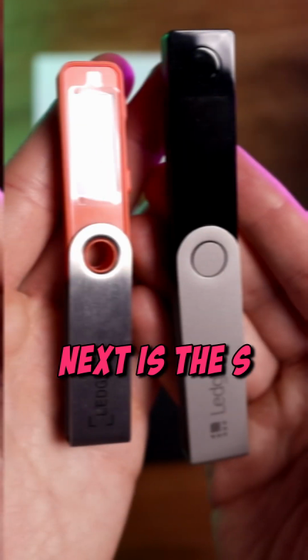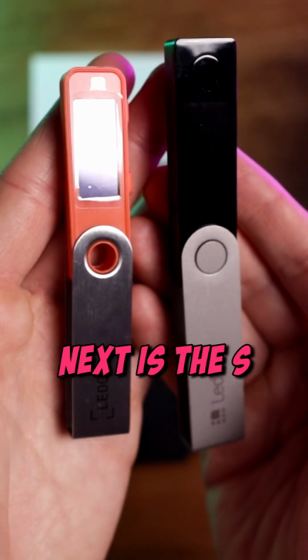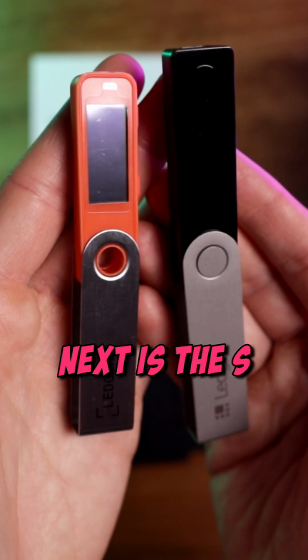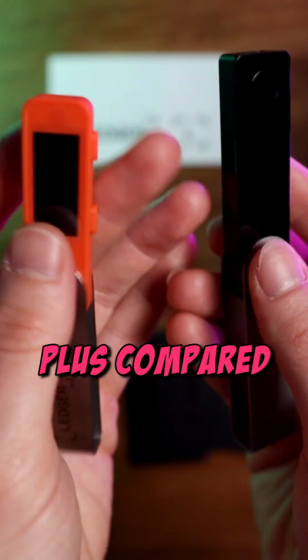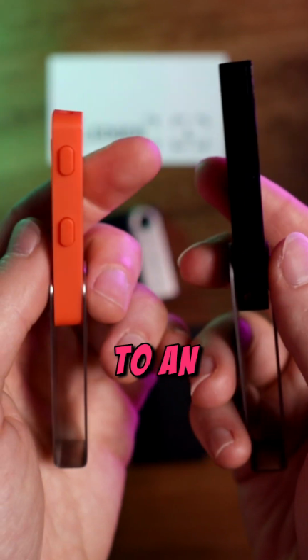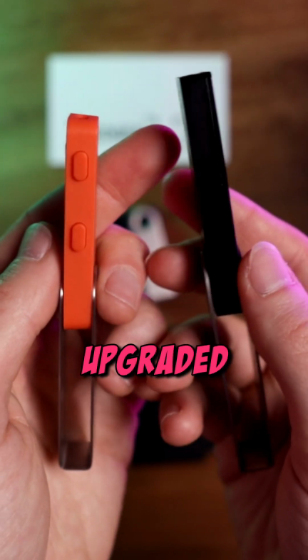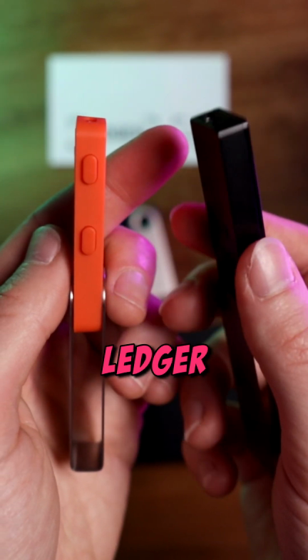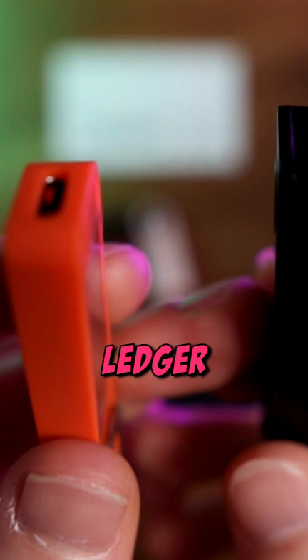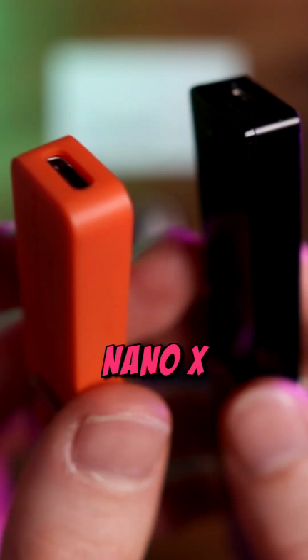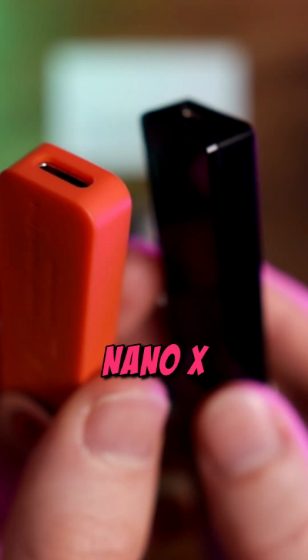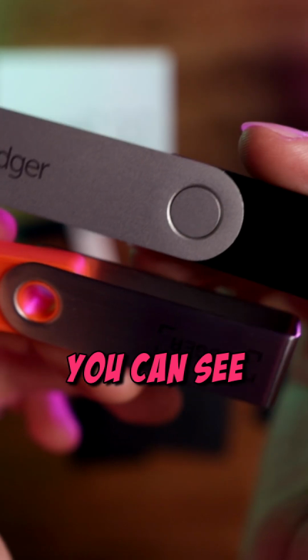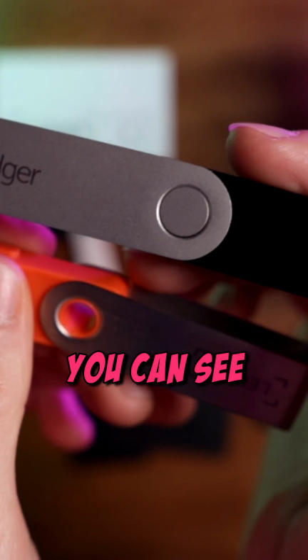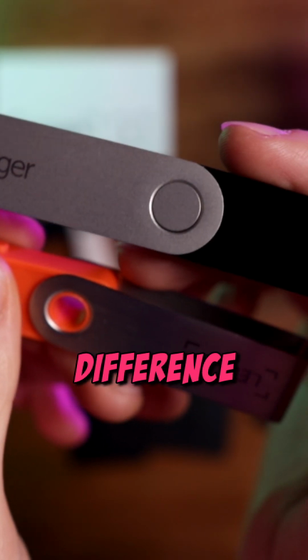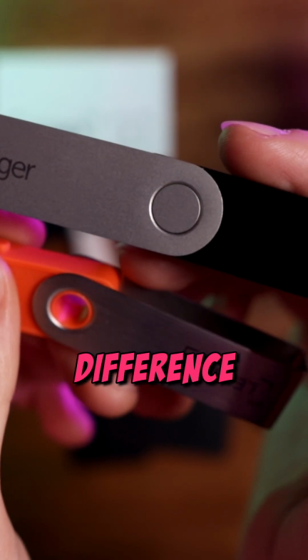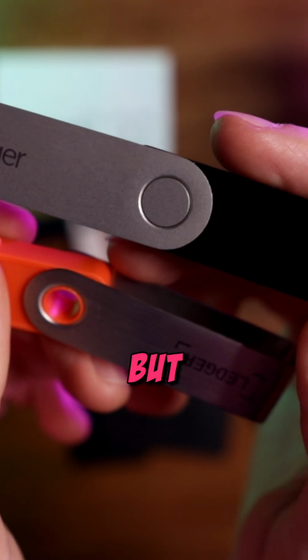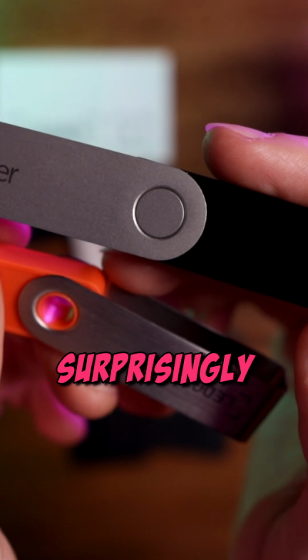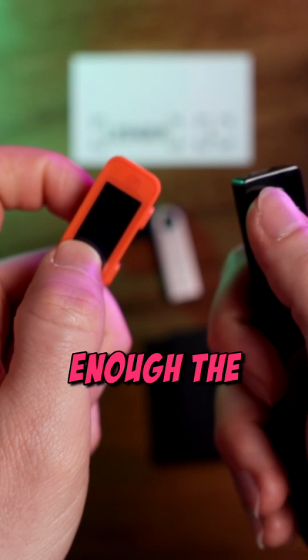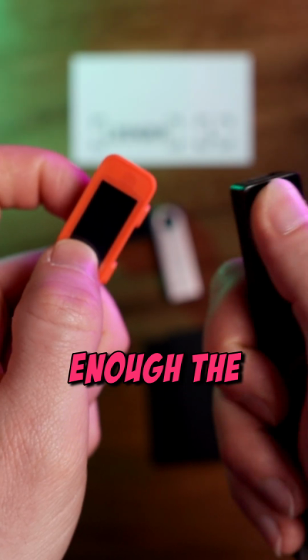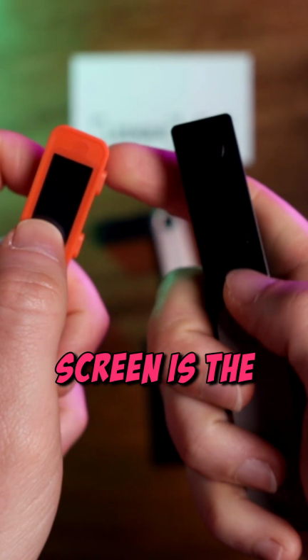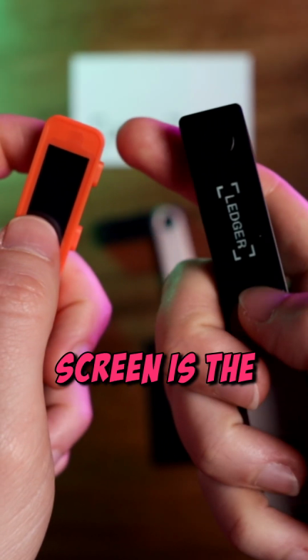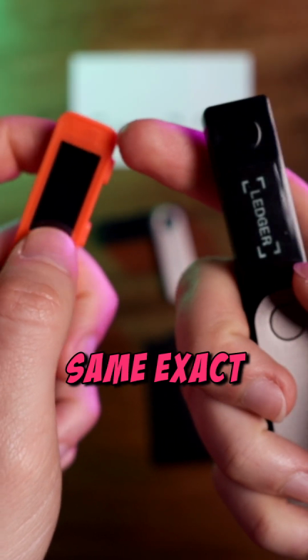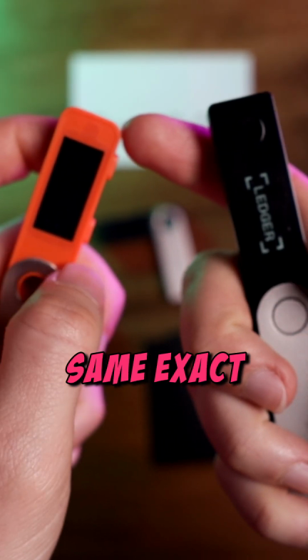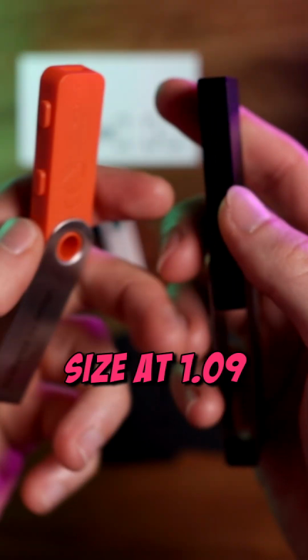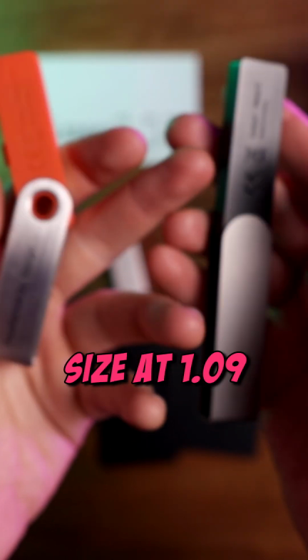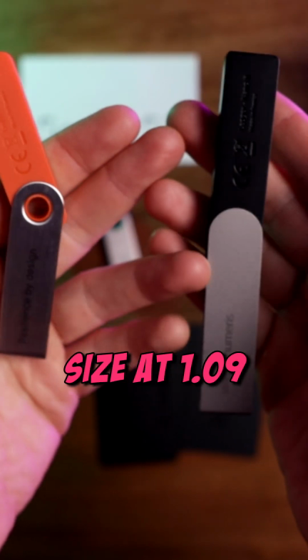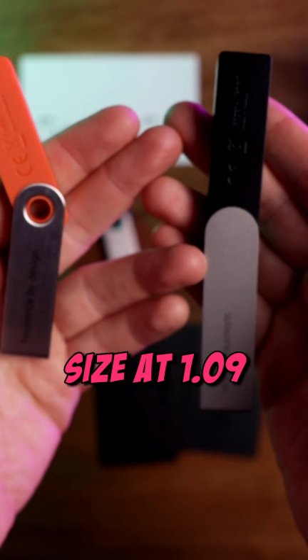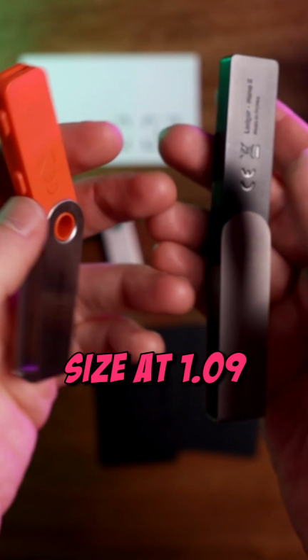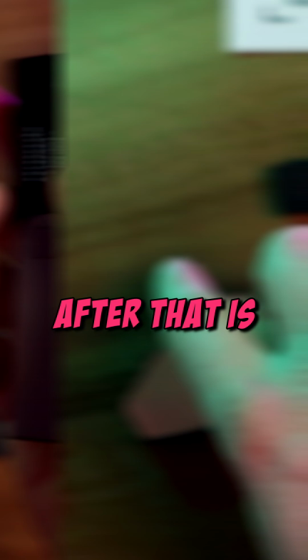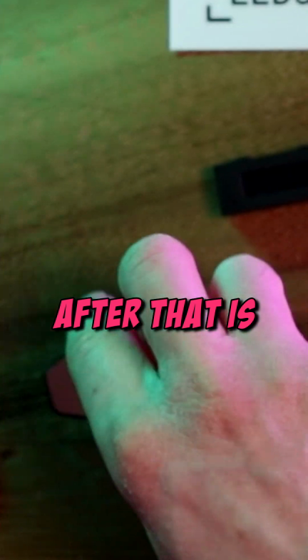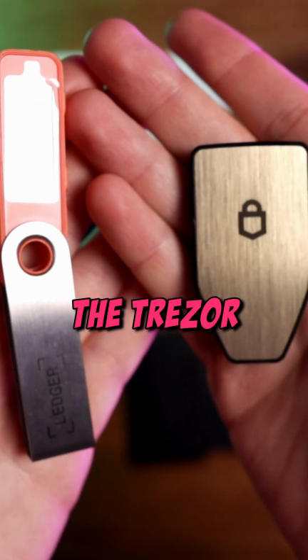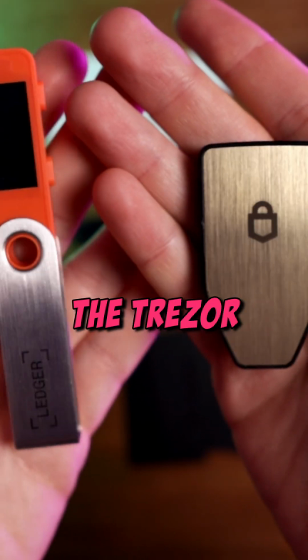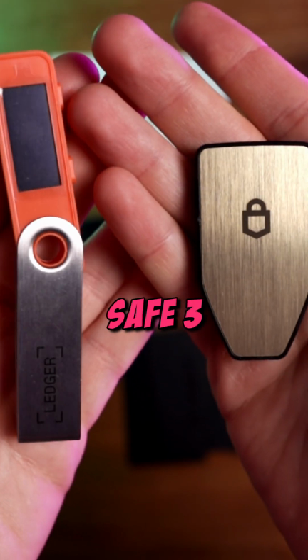Next is the S Plus compared to an upgraded Ledger Nano X. You can see the size difference, but surprisingly enough, the screen is the same exact size at 1.09 inches. After that is the Trezor Safe 3.